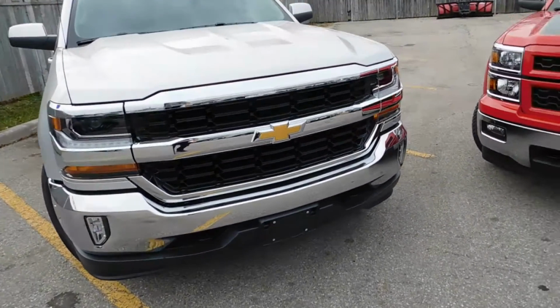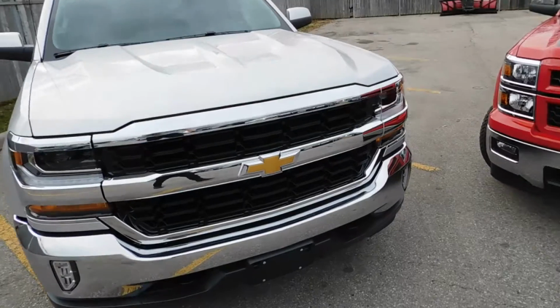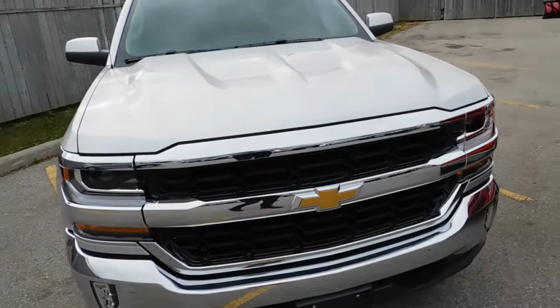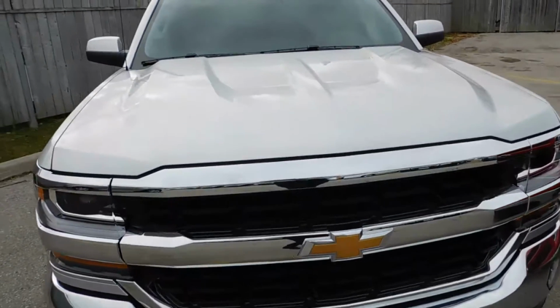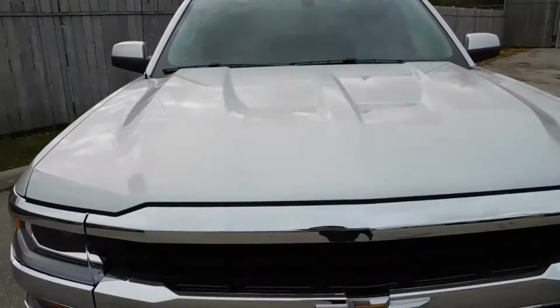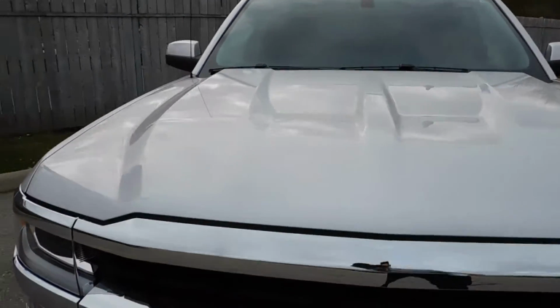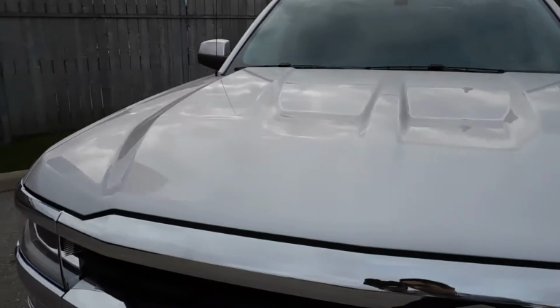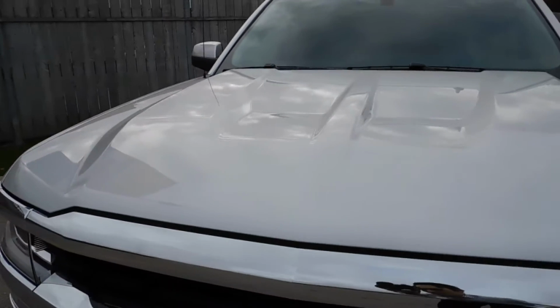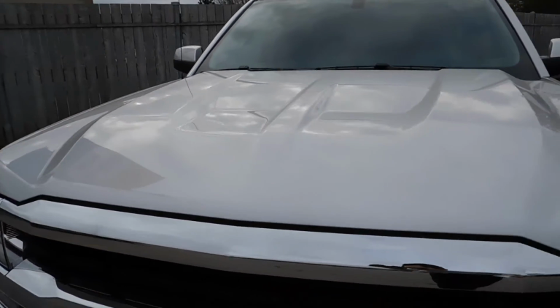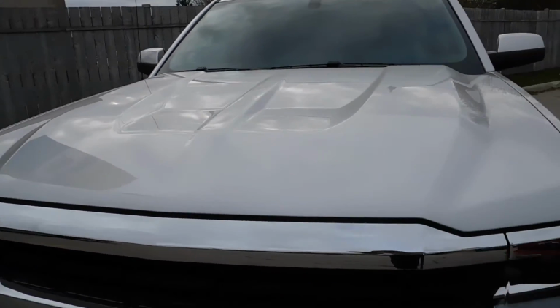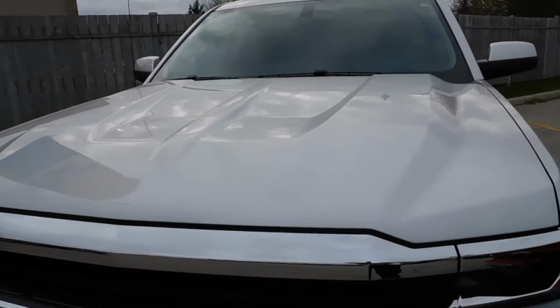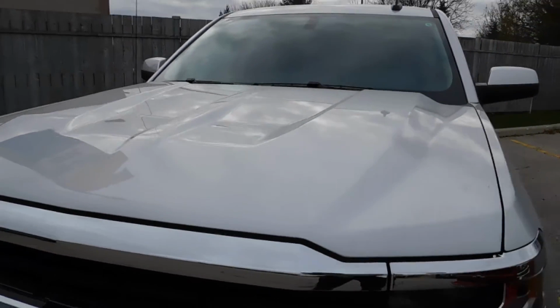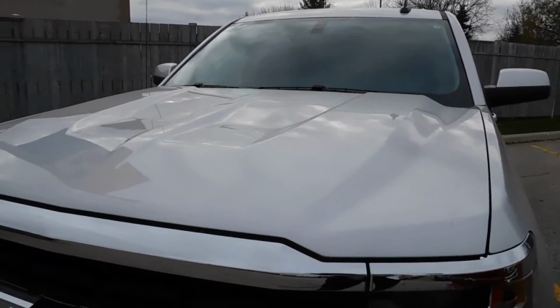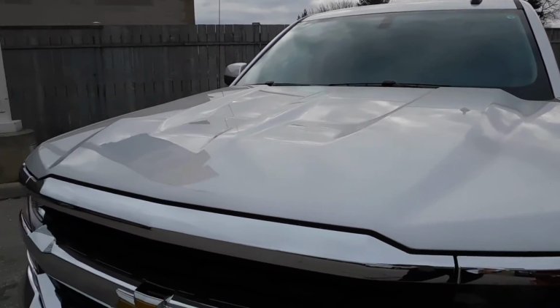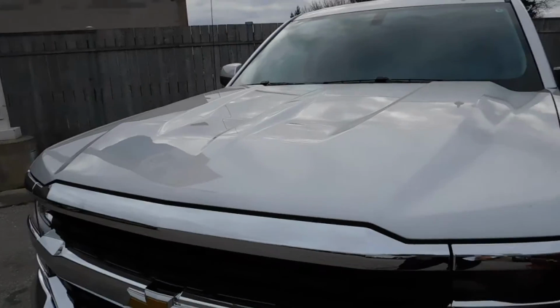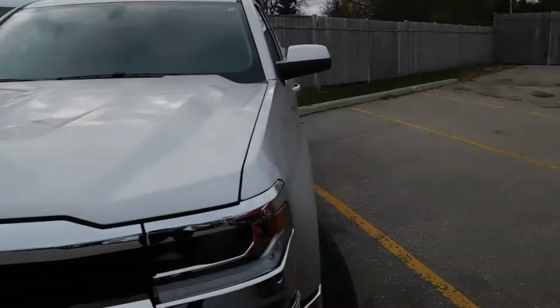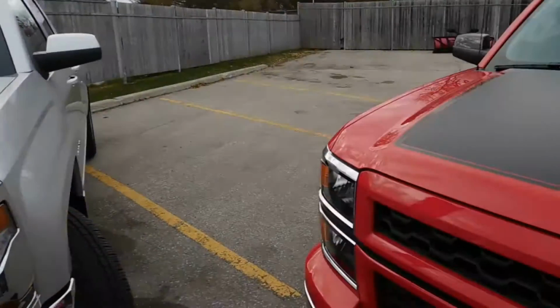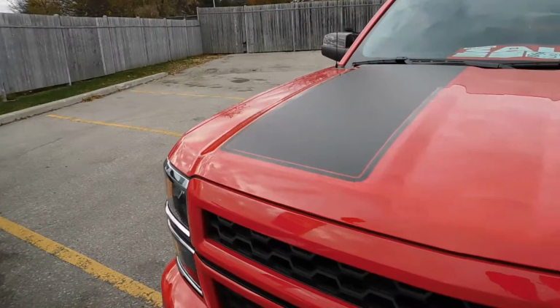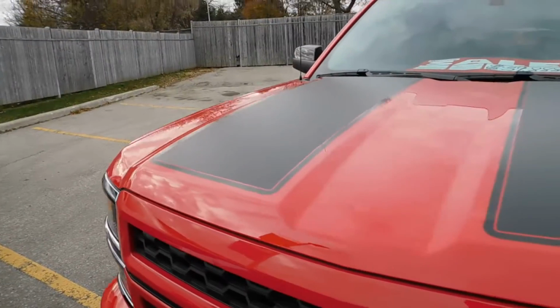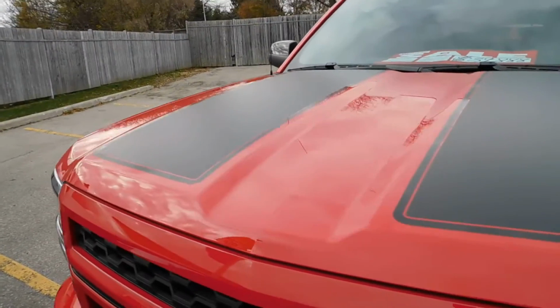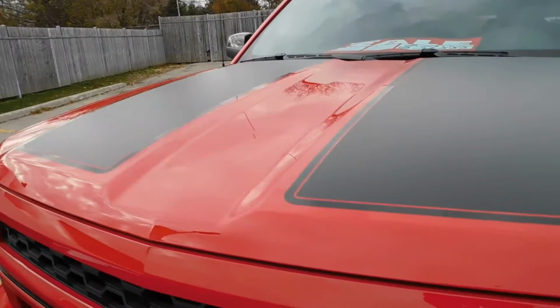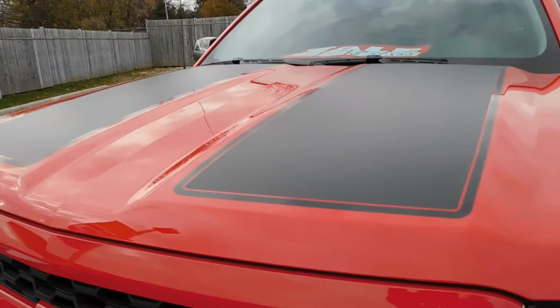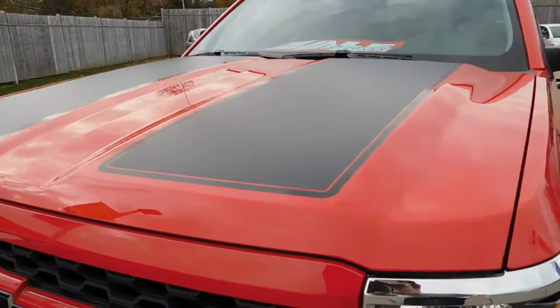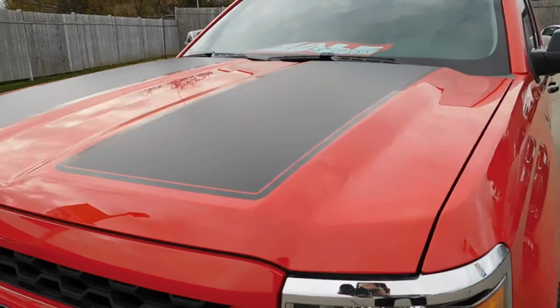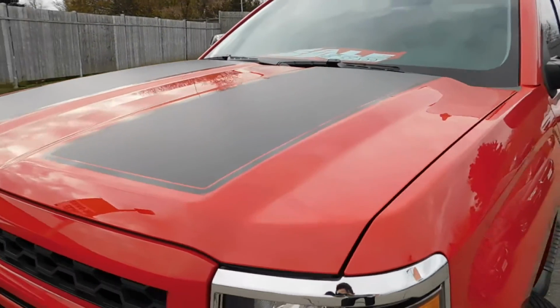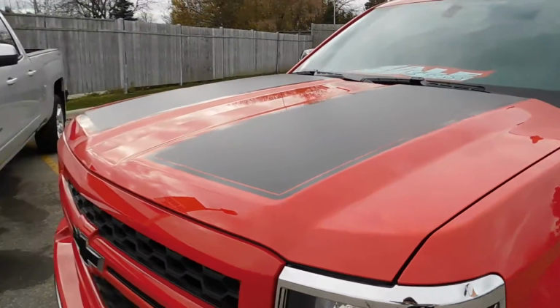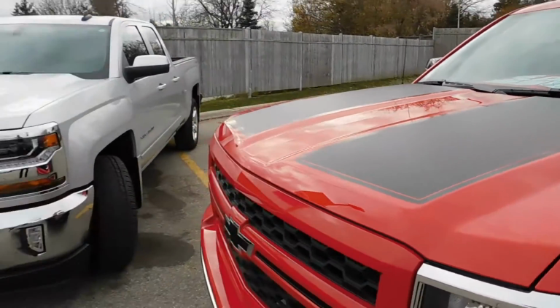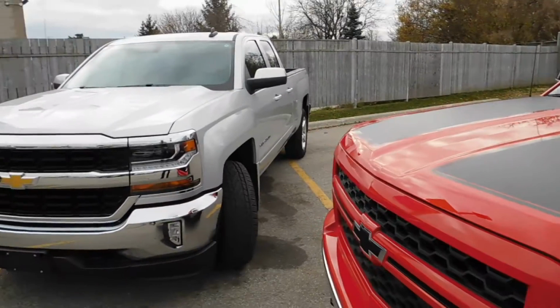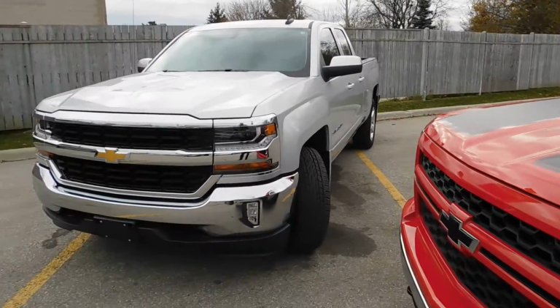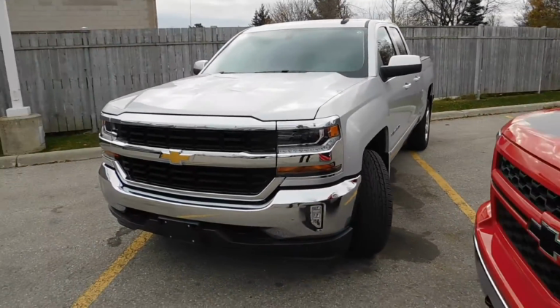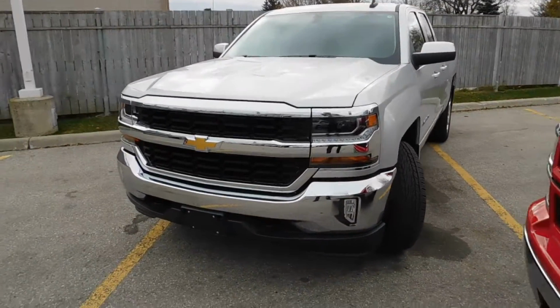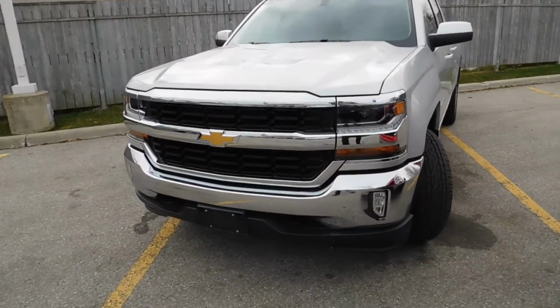There's even a new hood, so you can see the sort of hood bulge there on the 16. With the 15 it's just sort of two larger bulges. The 16 gets a new hood across all models.